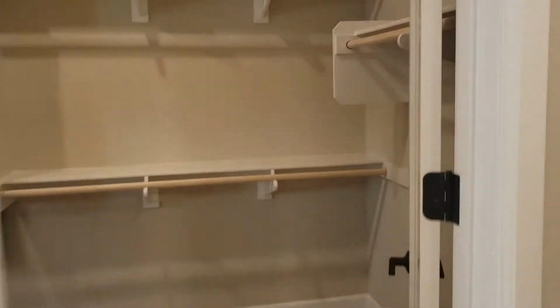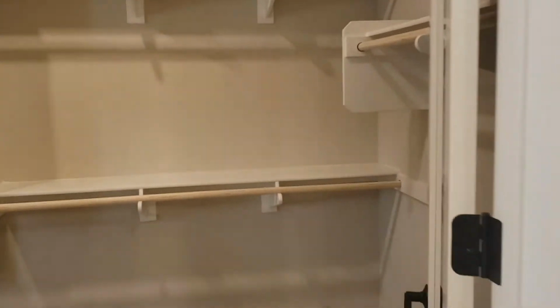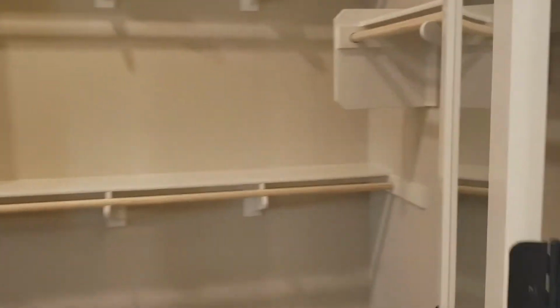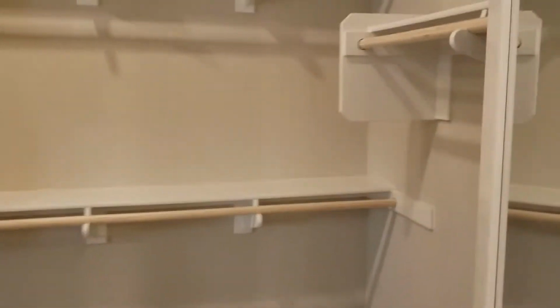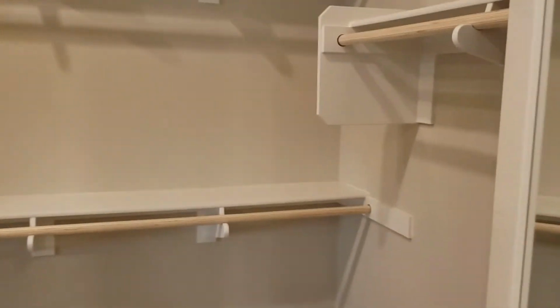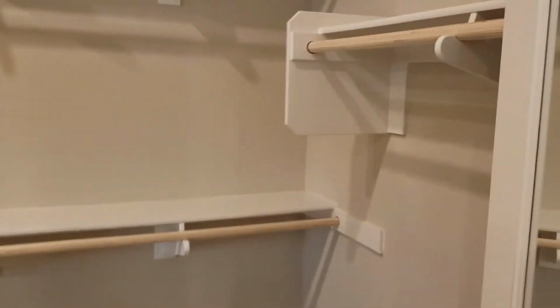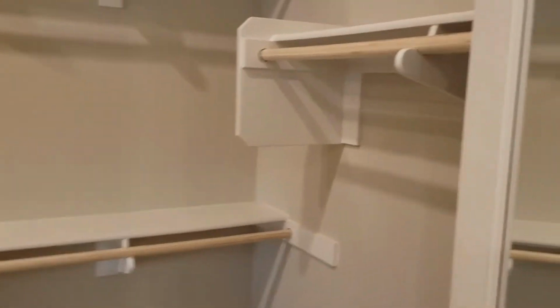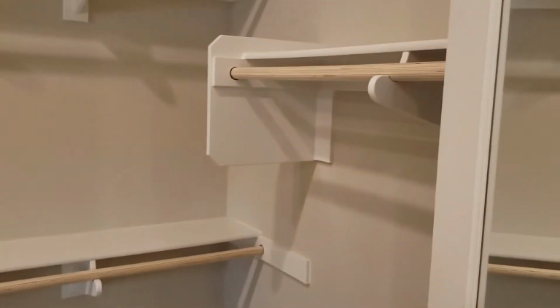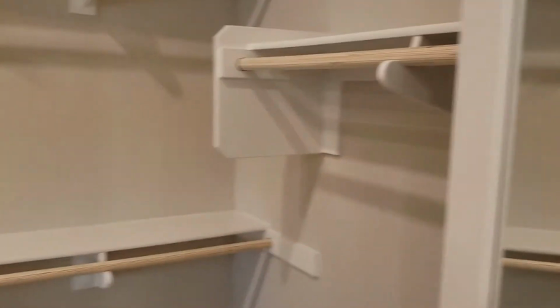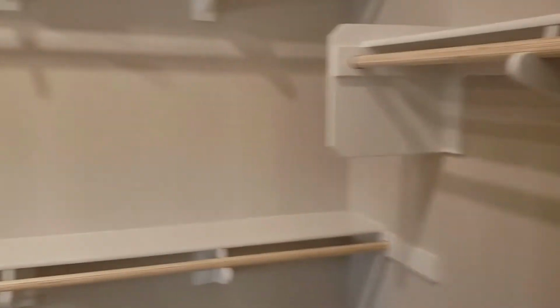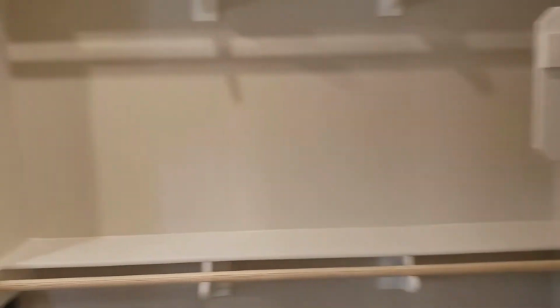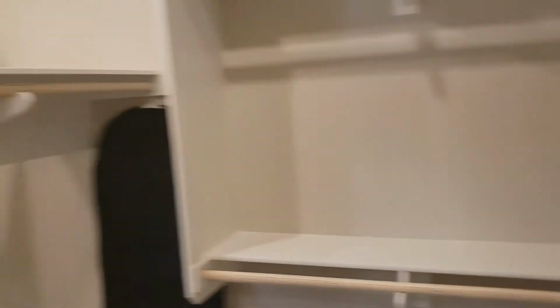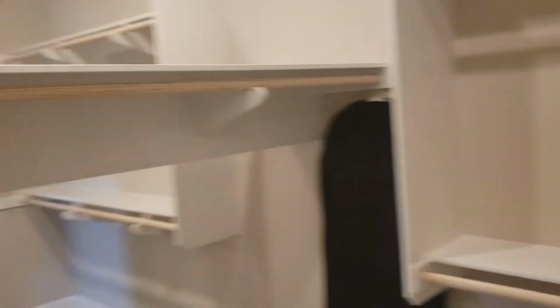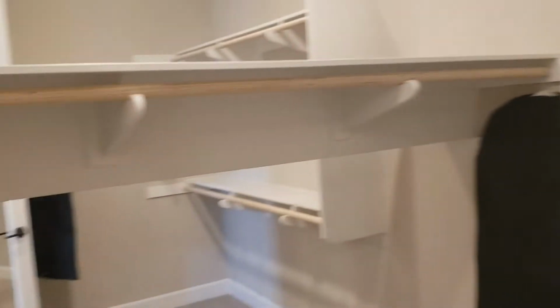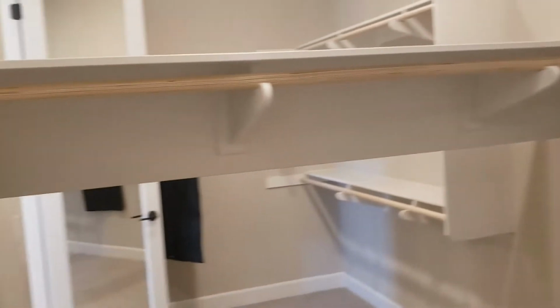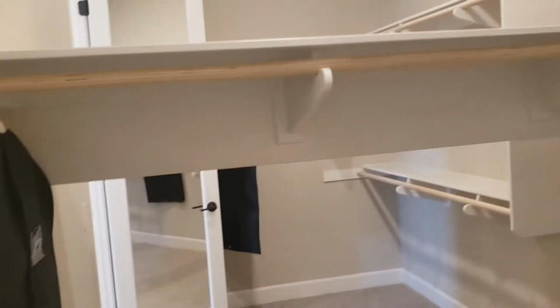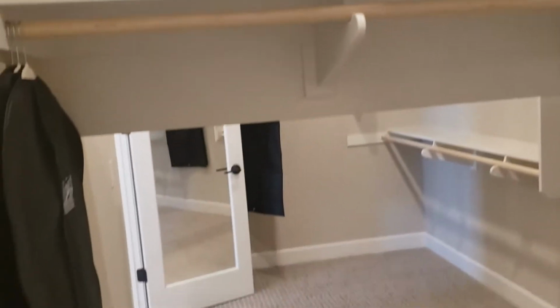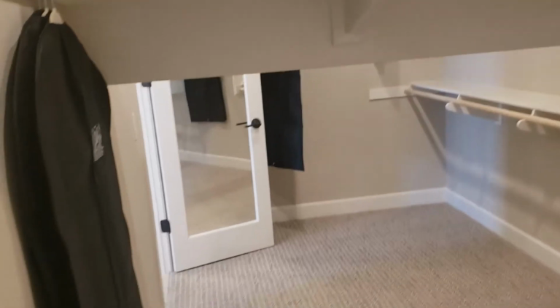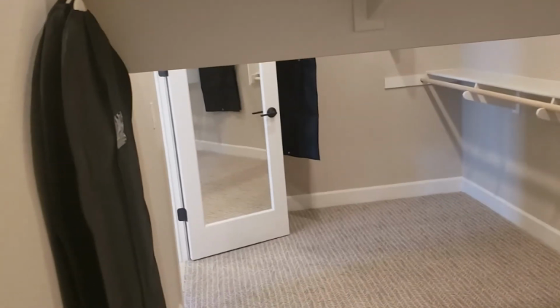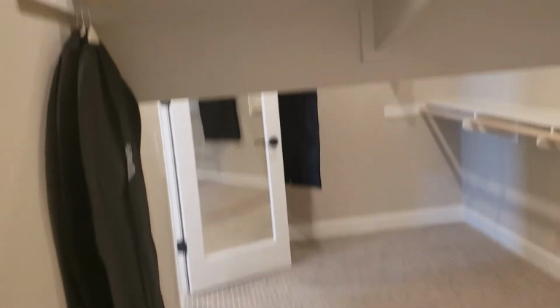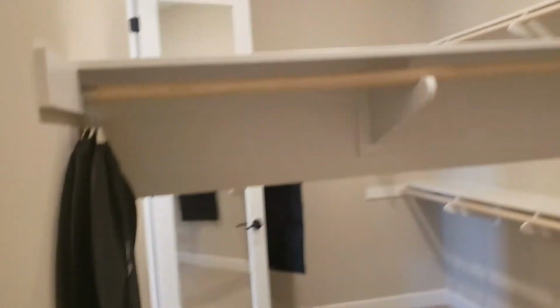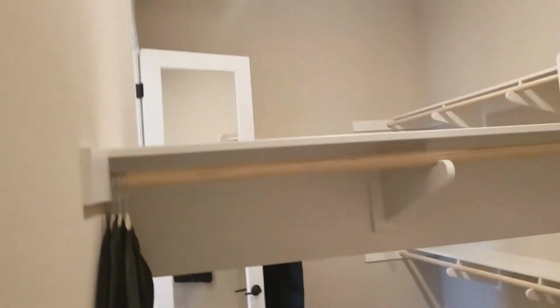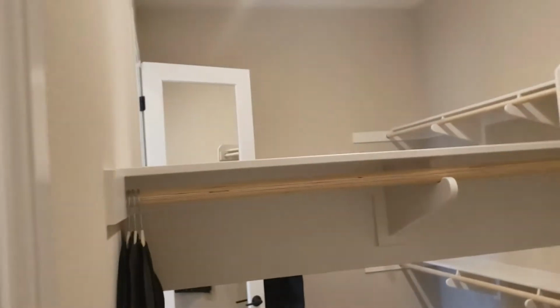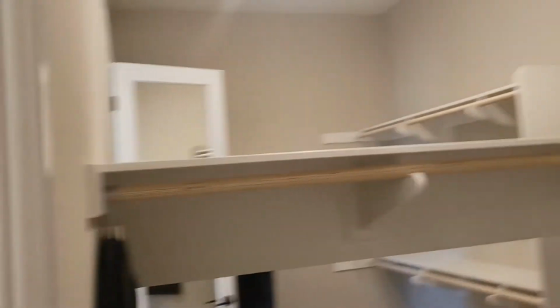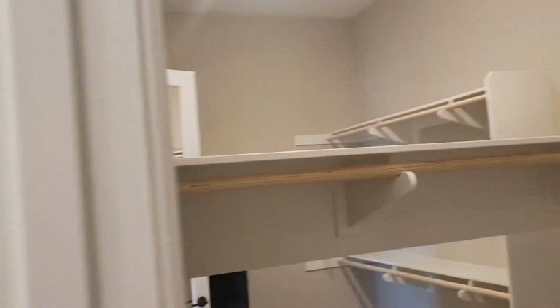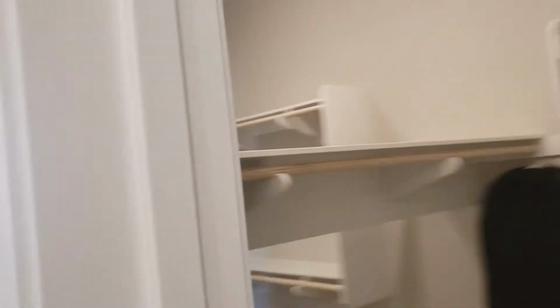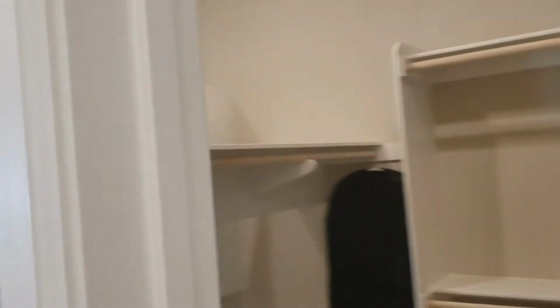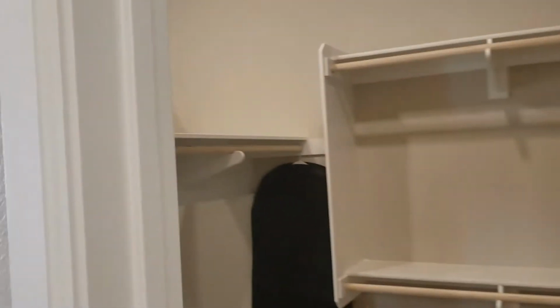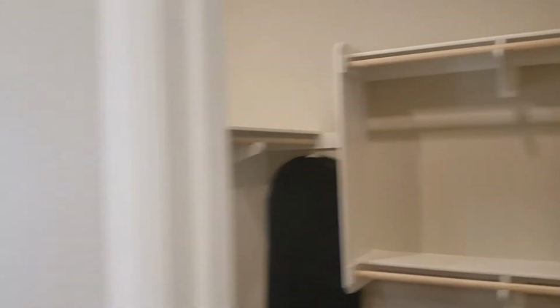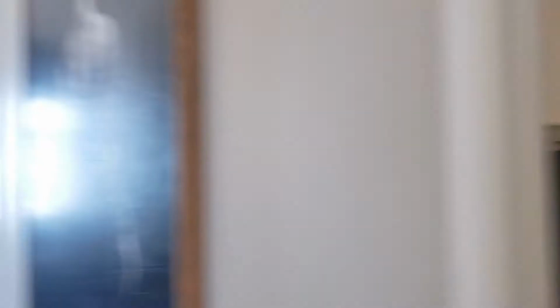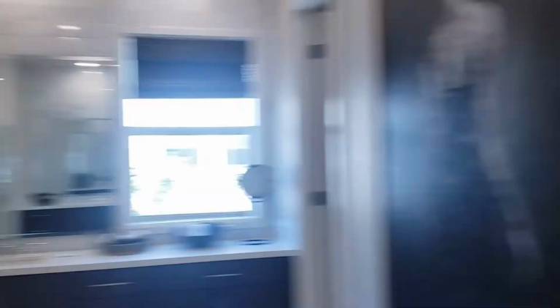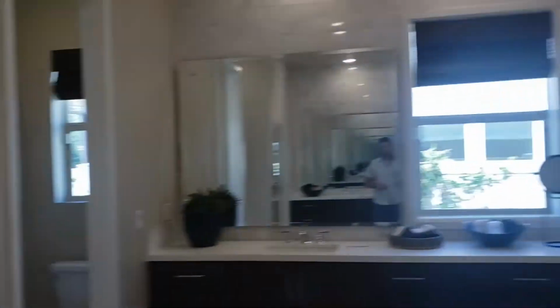Absolutely massive closet here. This is one closet with a divider - but it is a big ol' massive closet.